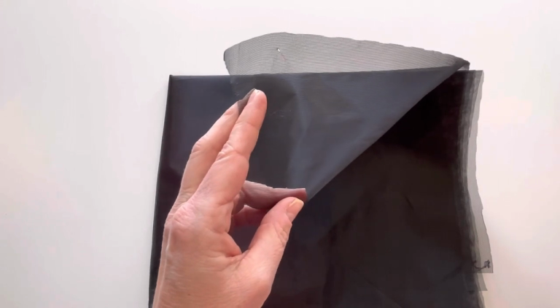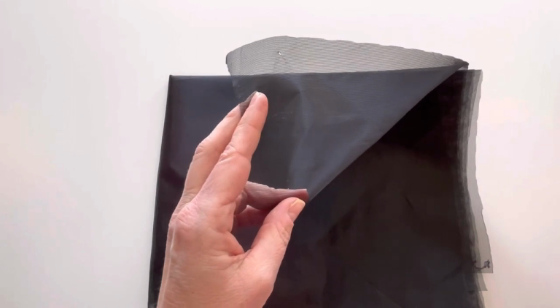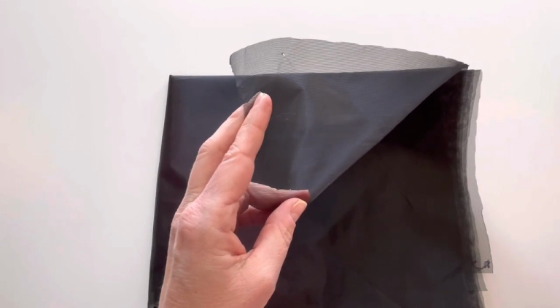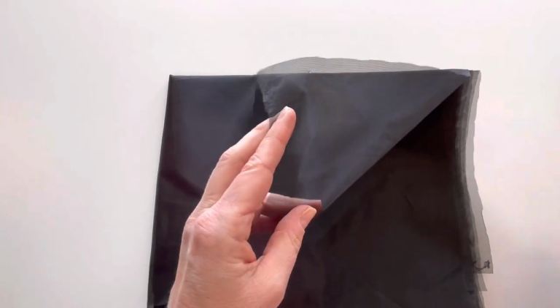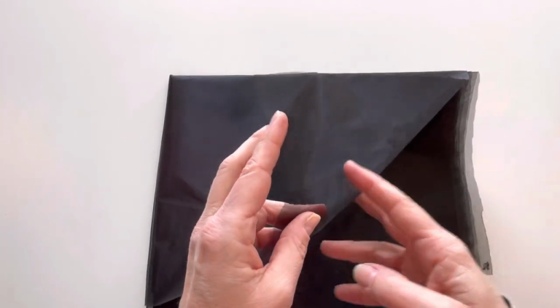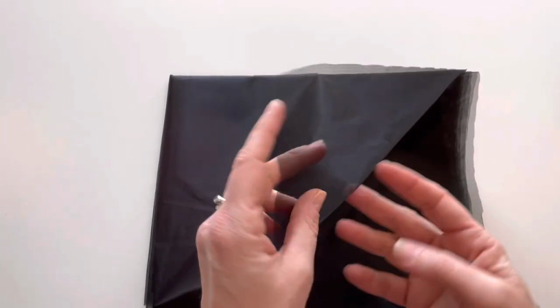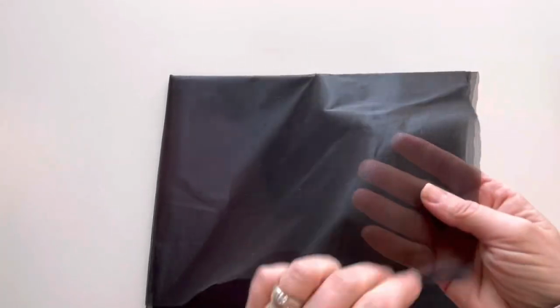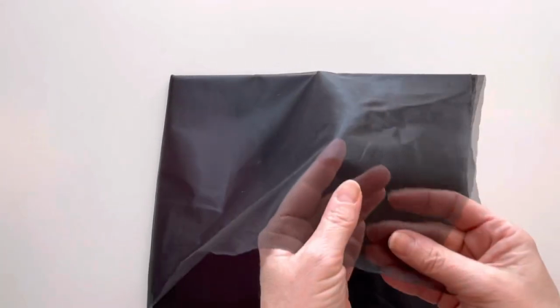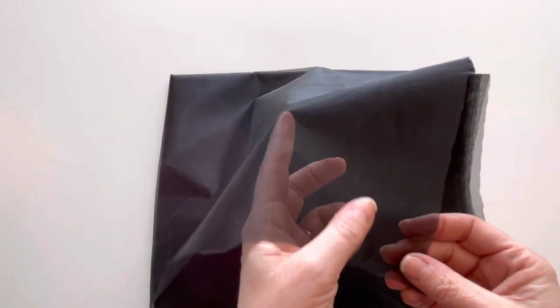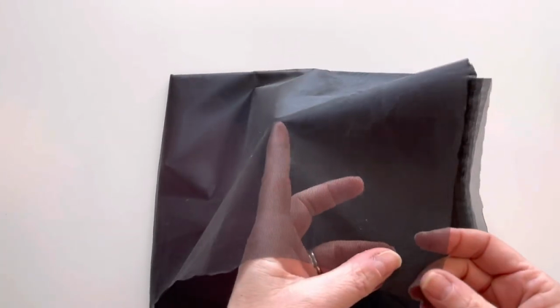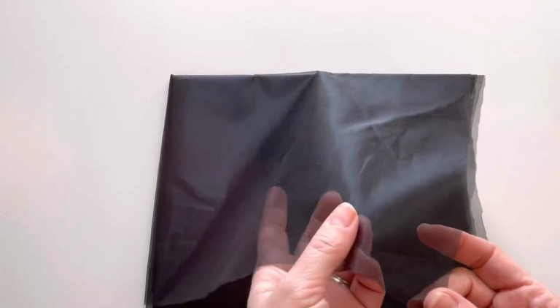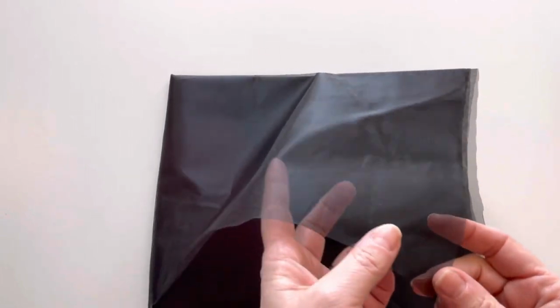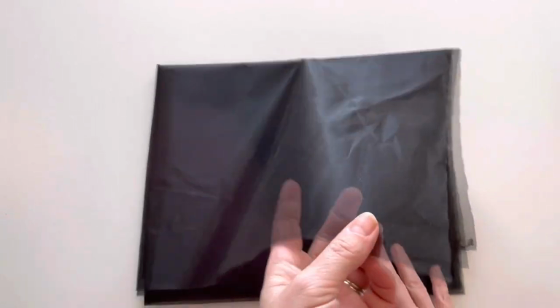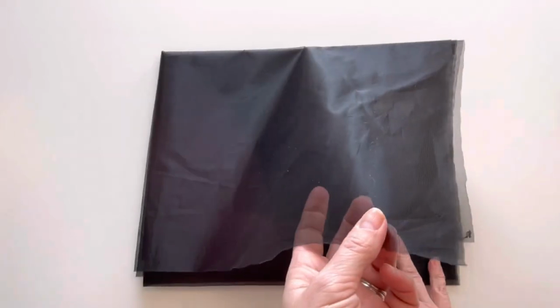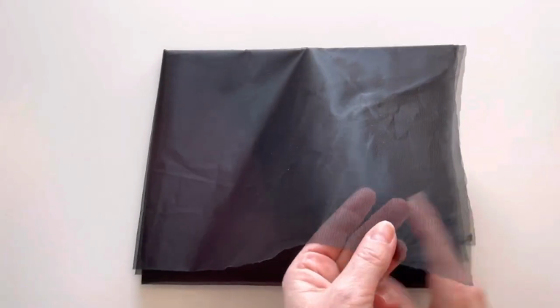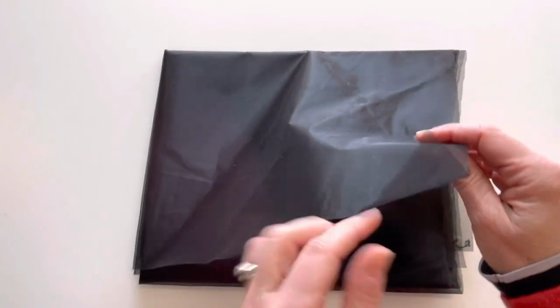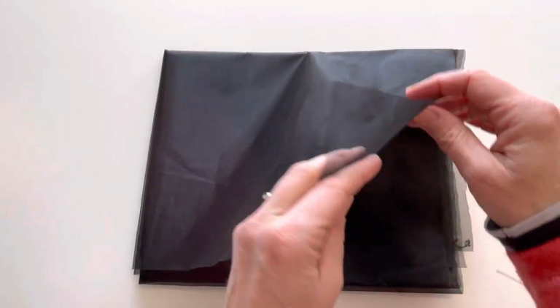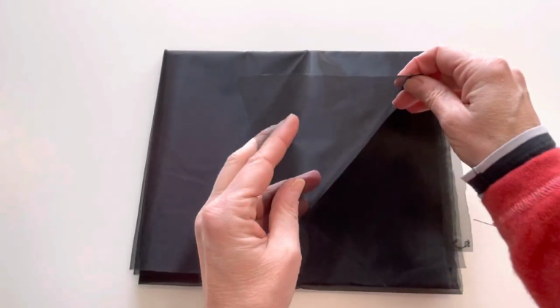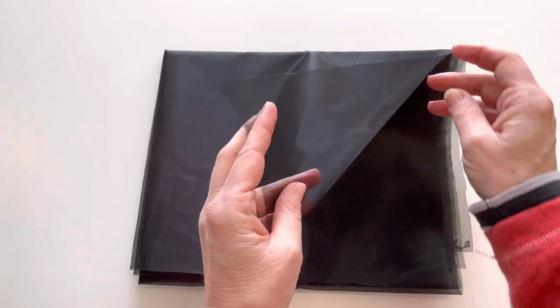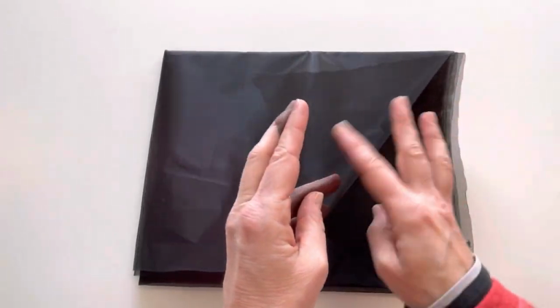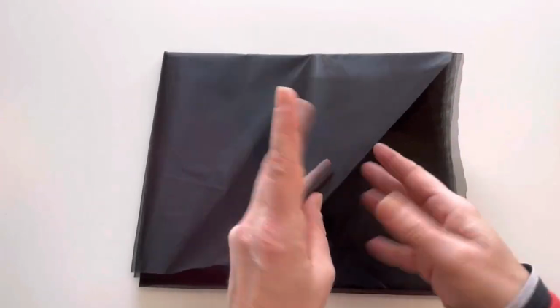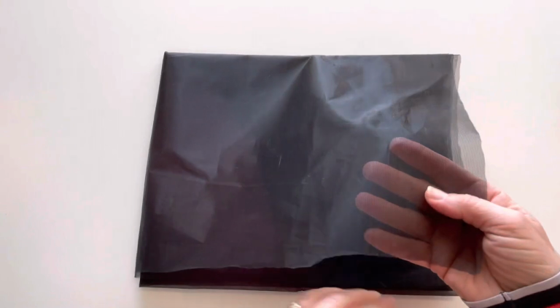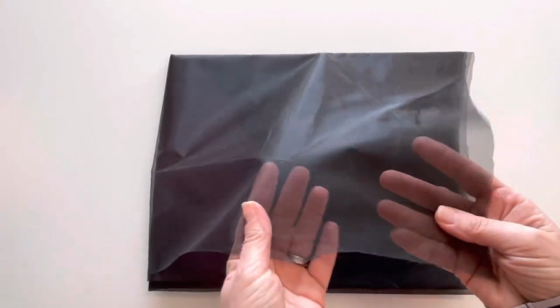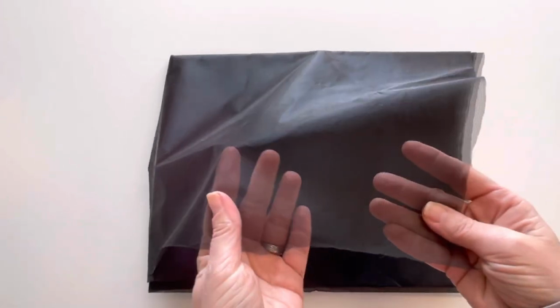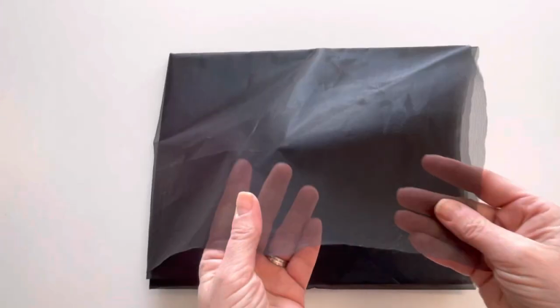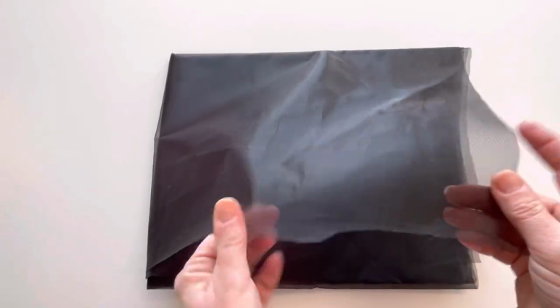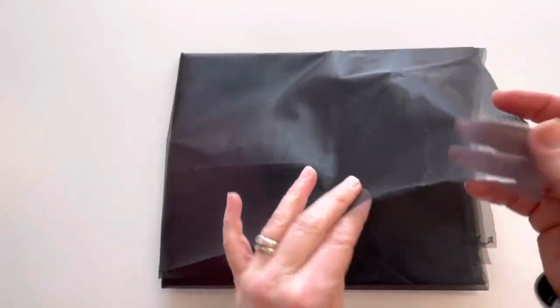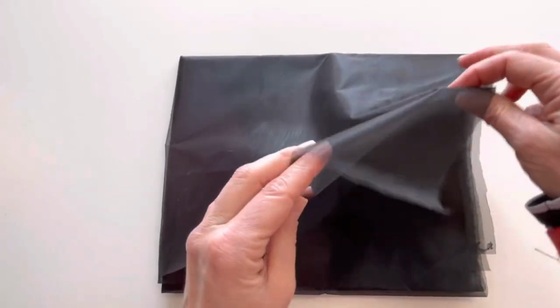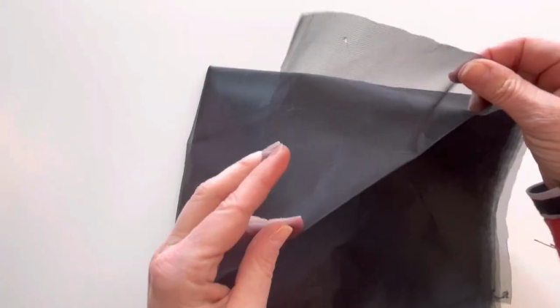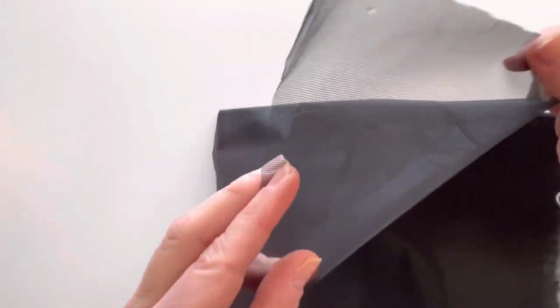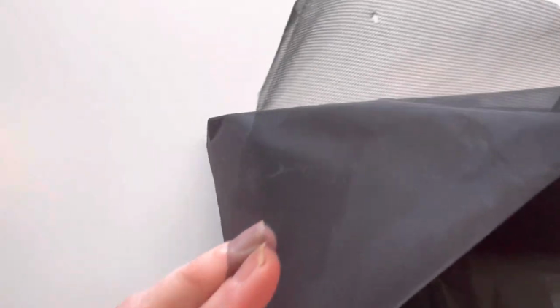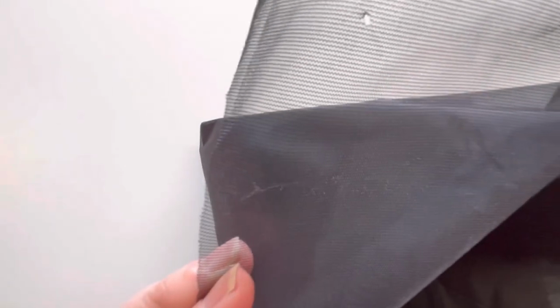This mesh is what you can use to repair tears in your tent screen mesh, in your camper mesh, or you could use it for creating a bug hat or a bug jacket. This is the black no-see-um mesh.